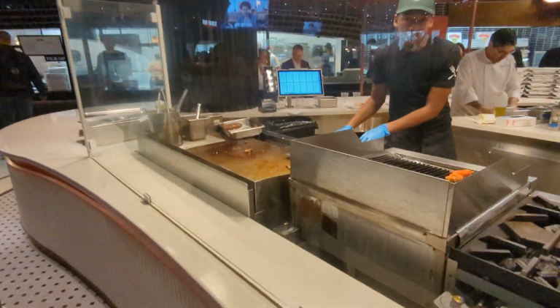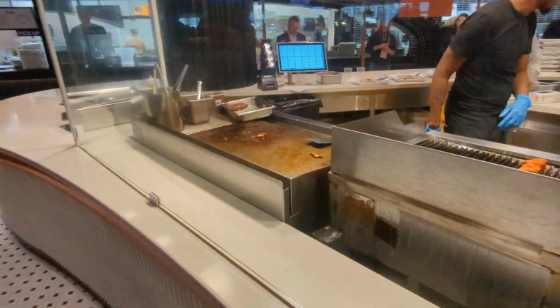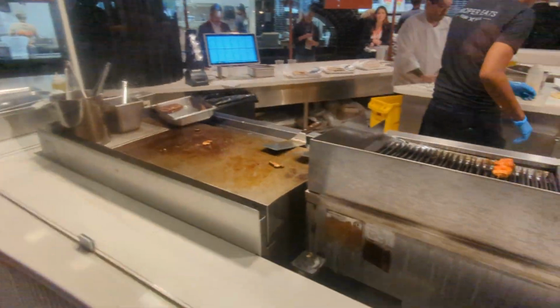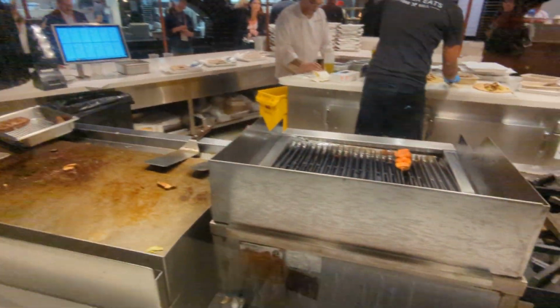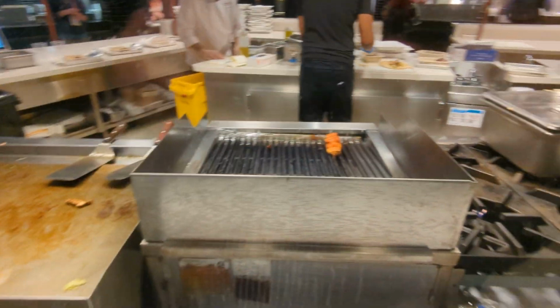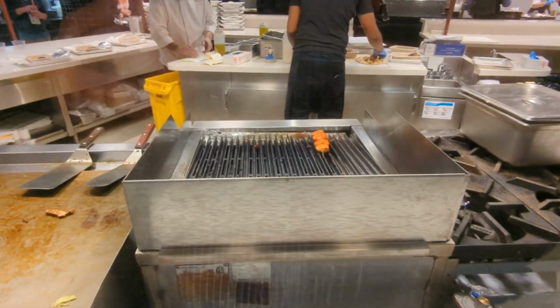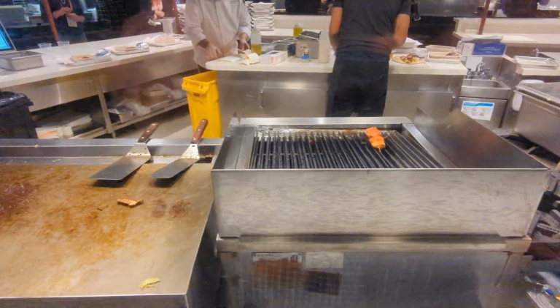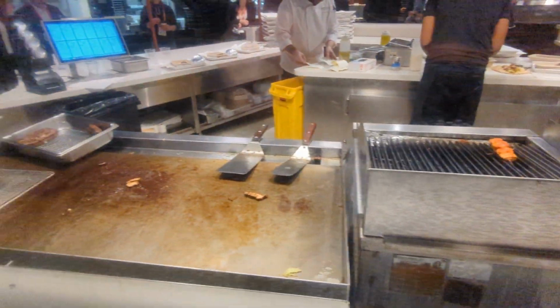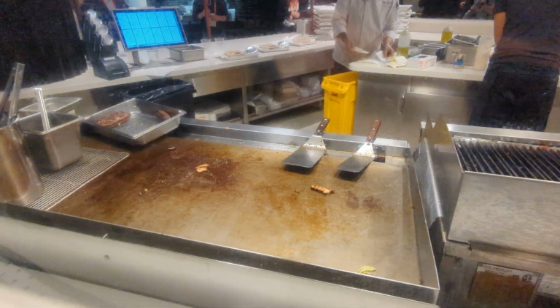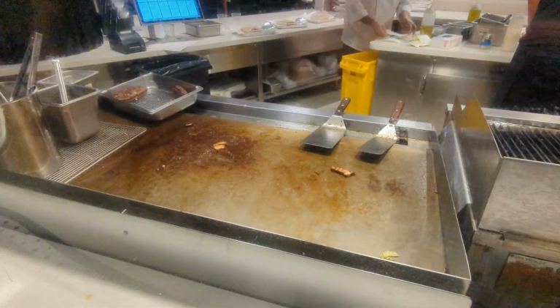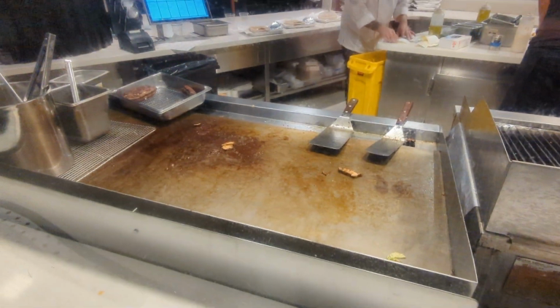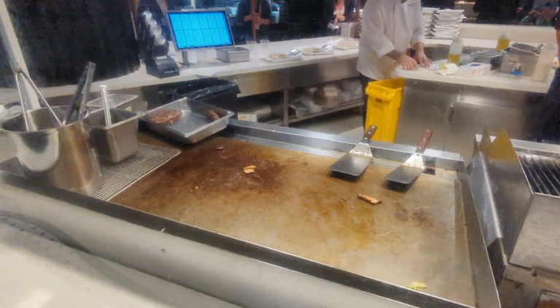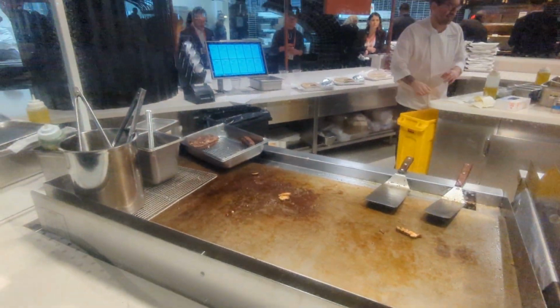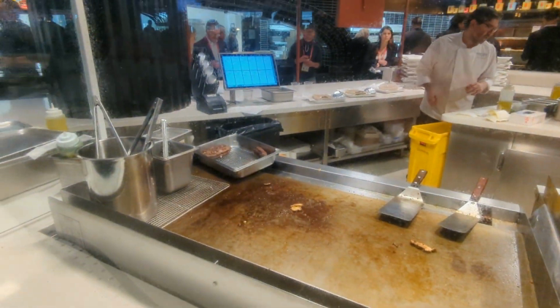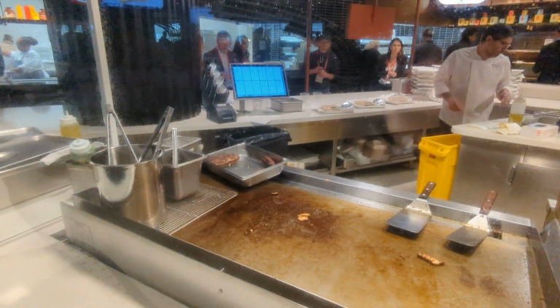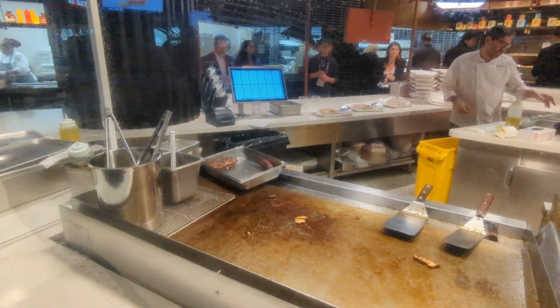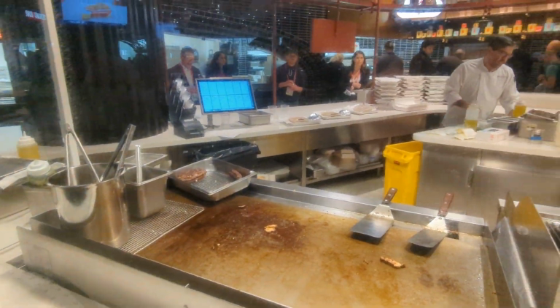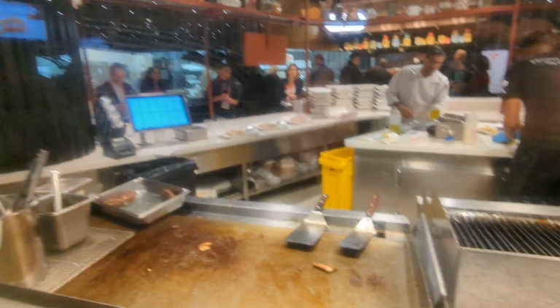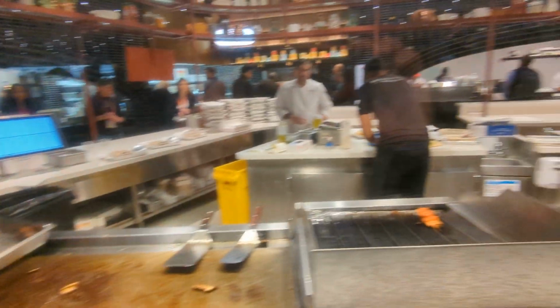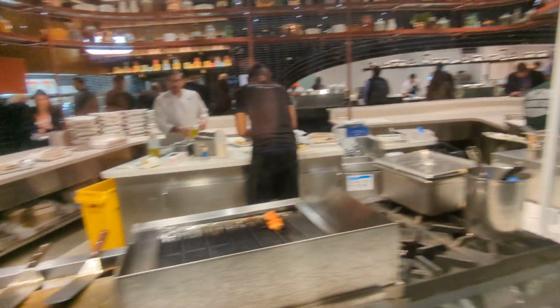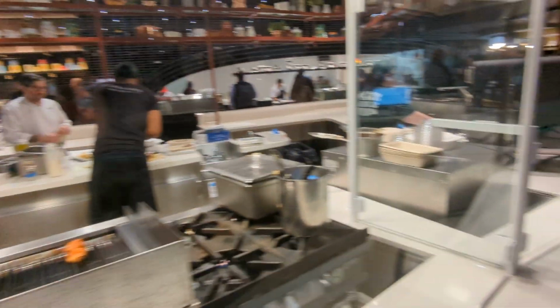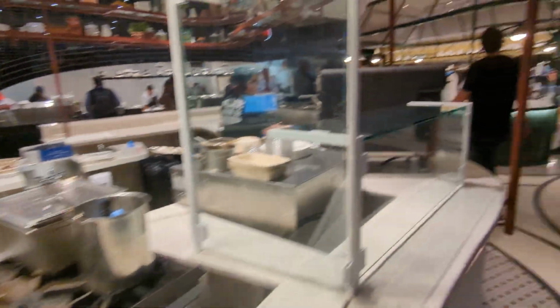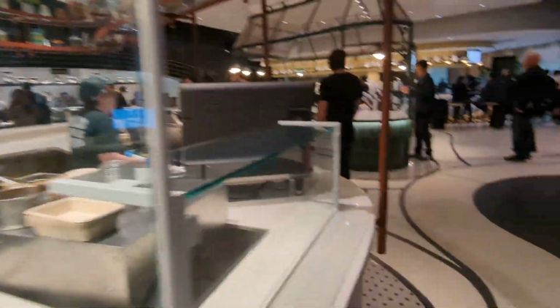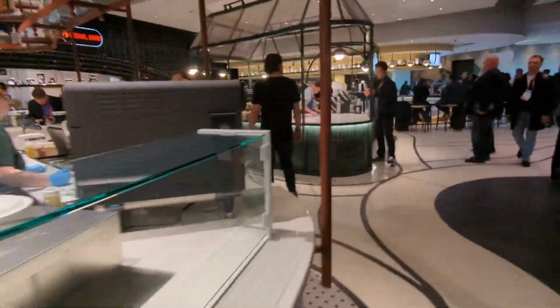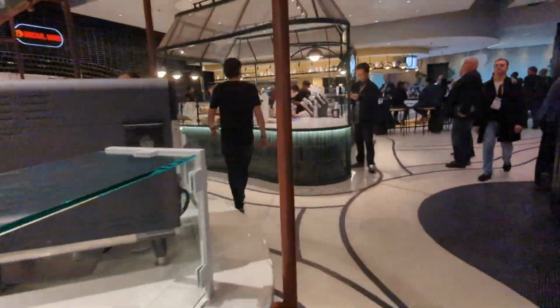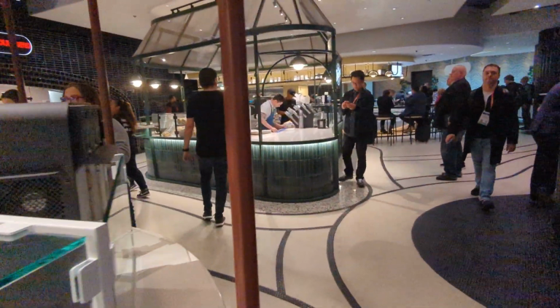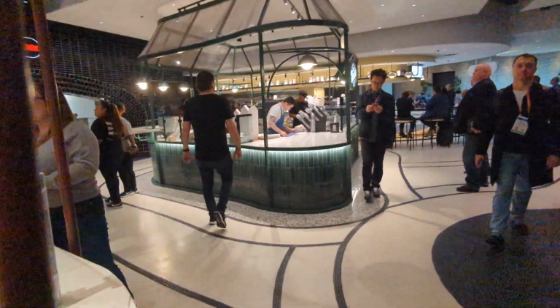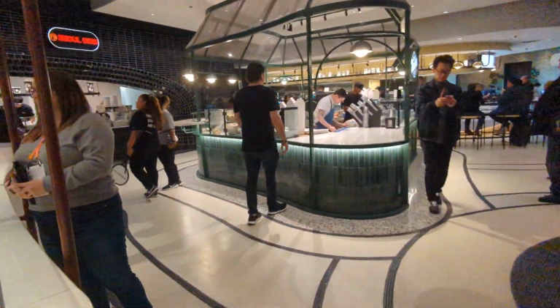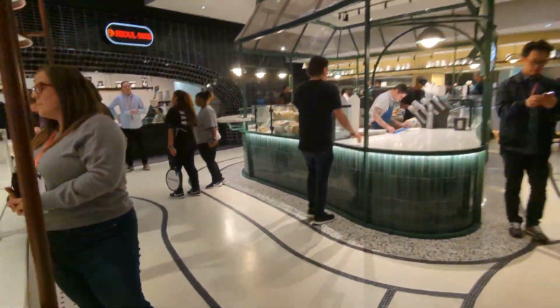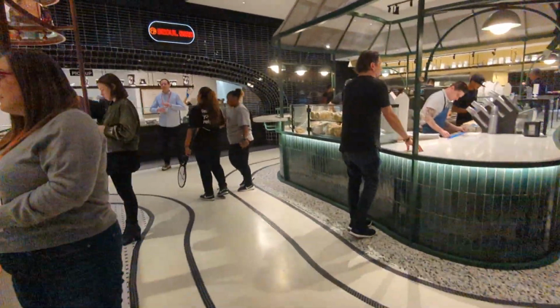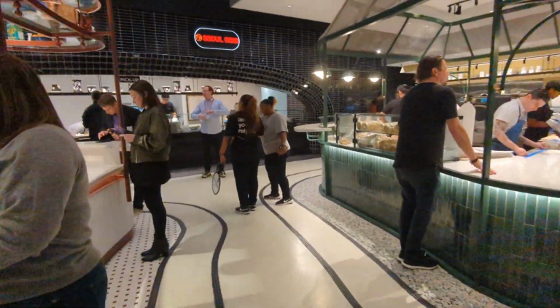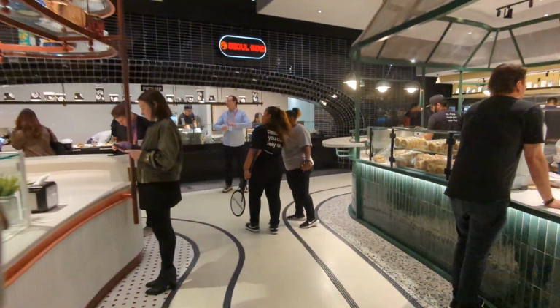This is Shalom Y'all, where you can see them grilling some meat. I saw them grilling some cauliflower earlier, and they've got kebabs there. I think that's probably the next place I want to try, but that's a hard call because there are so many really good things here.